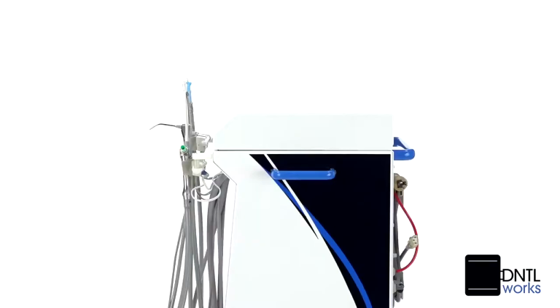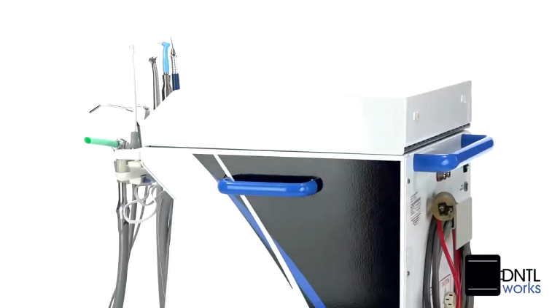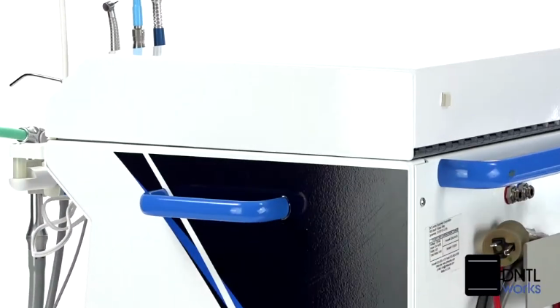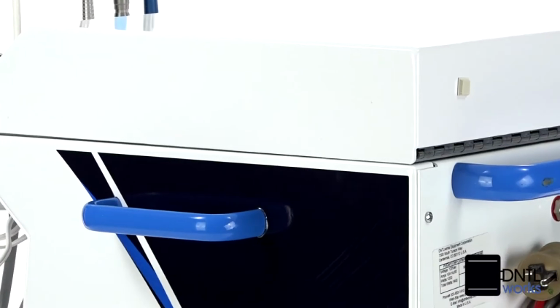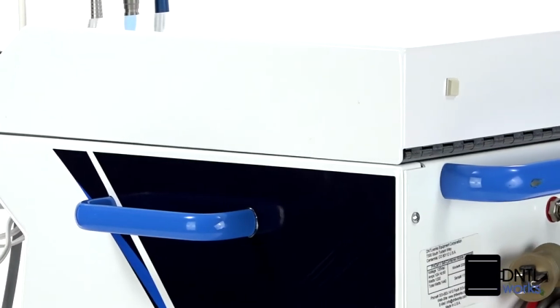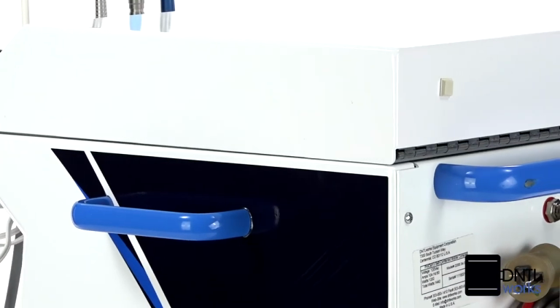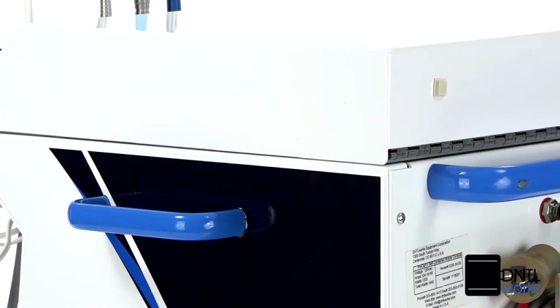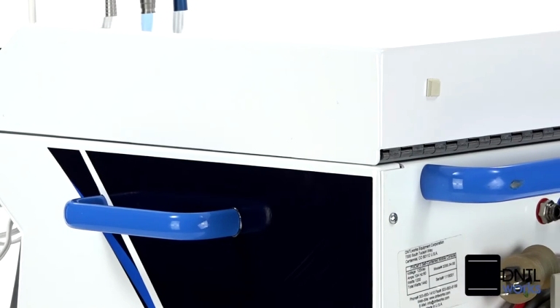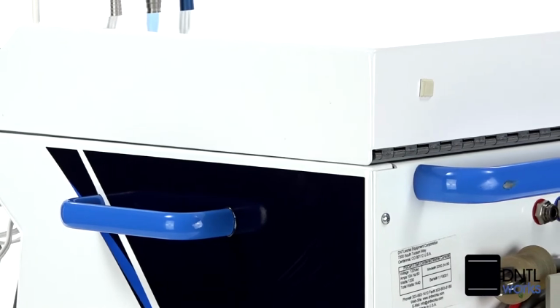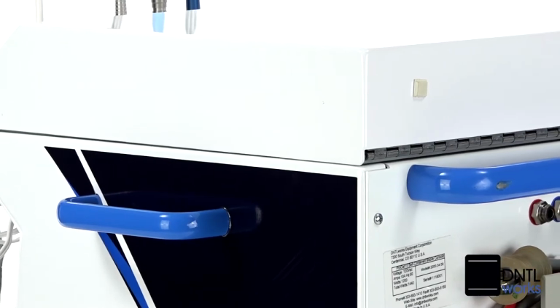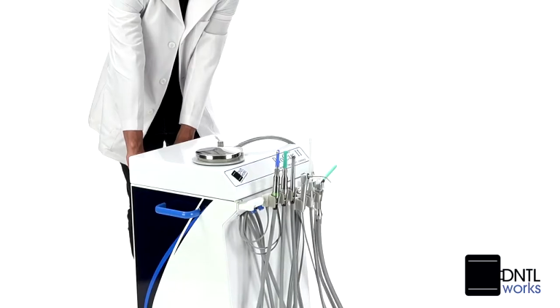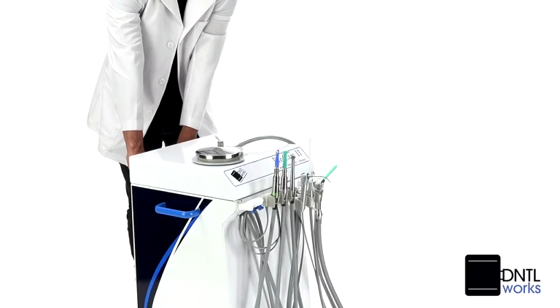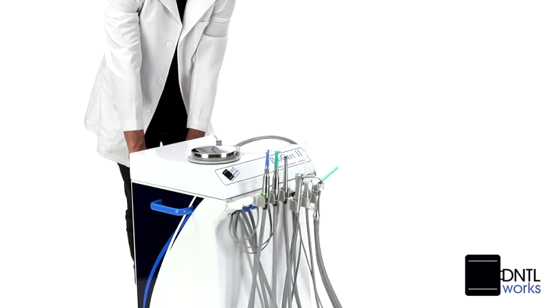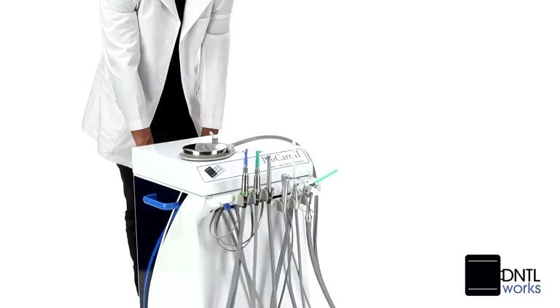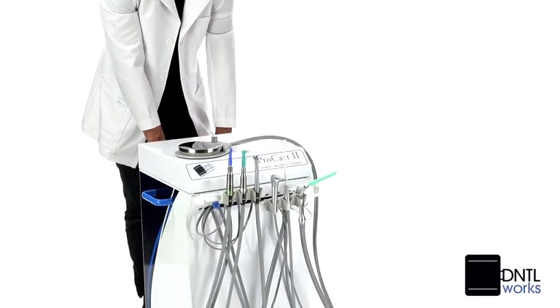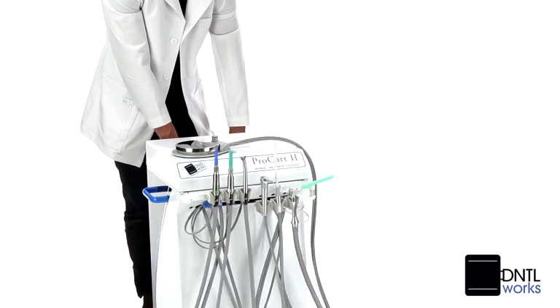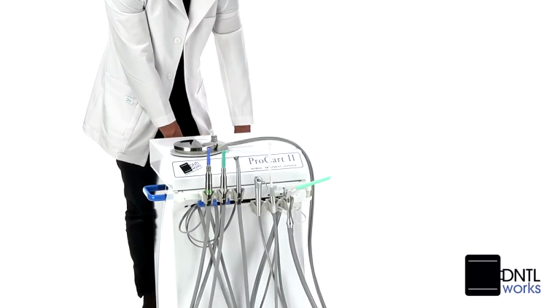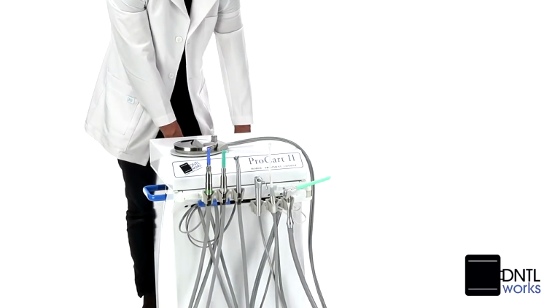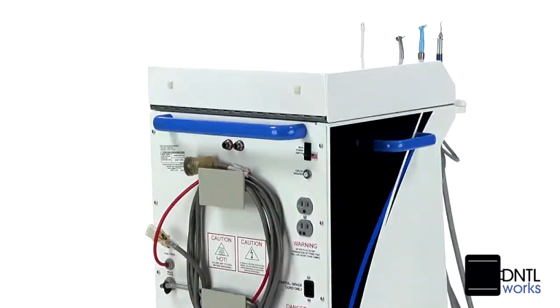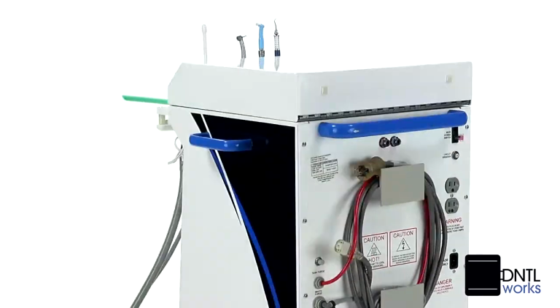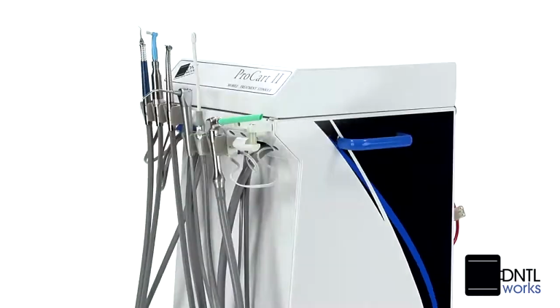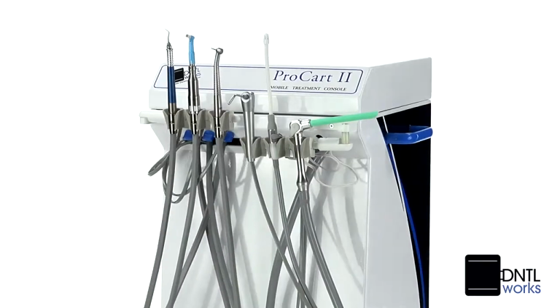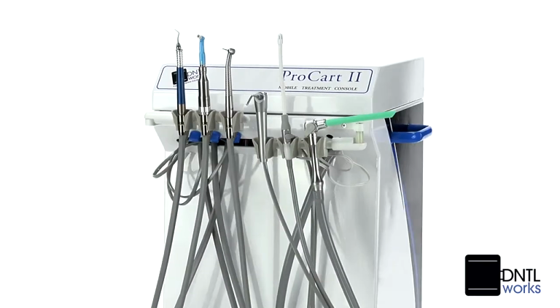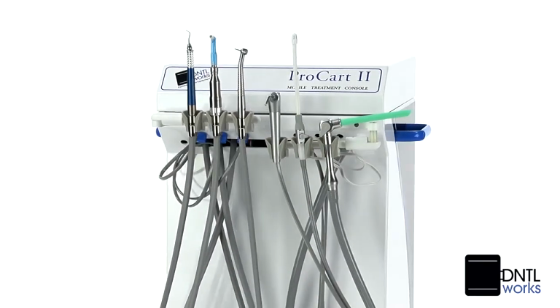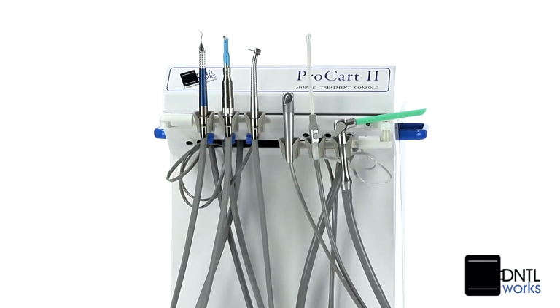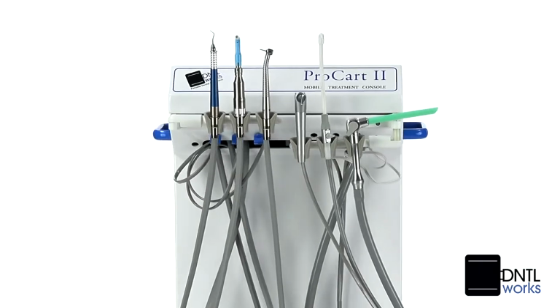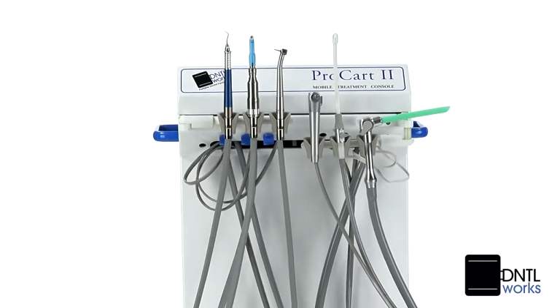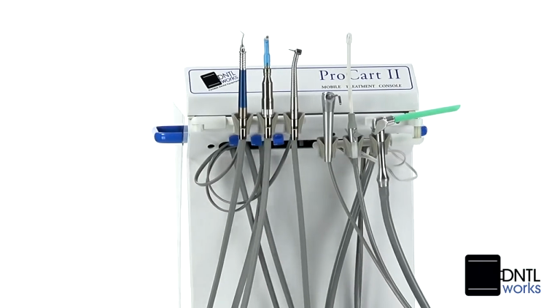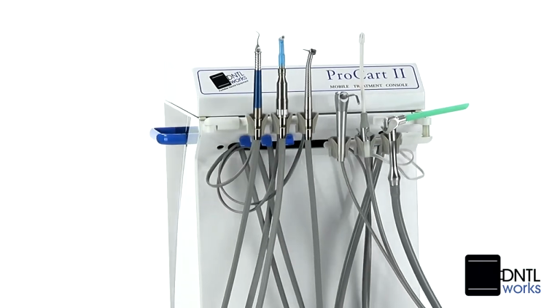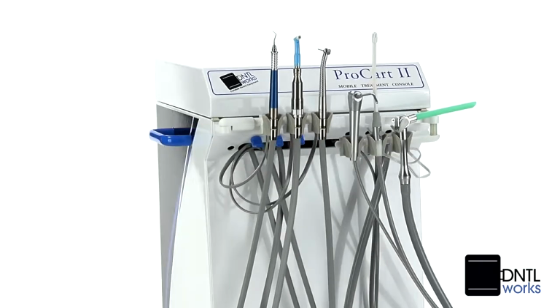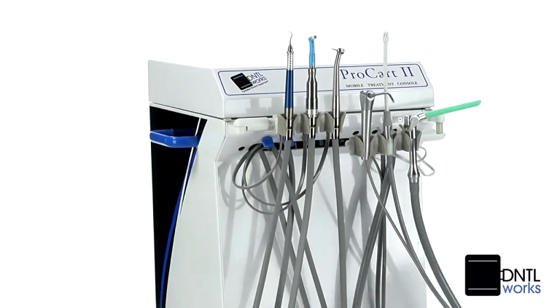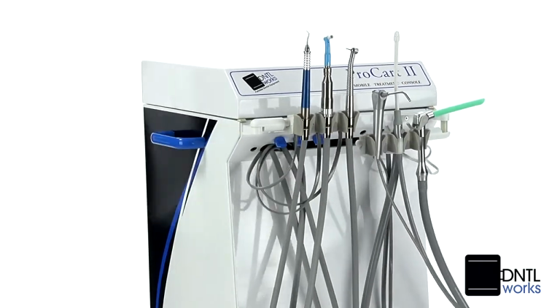Movement is easy, with side-maneuvering handles and high-grade casters. We incorporate high-quality American-made components into all of our designs.